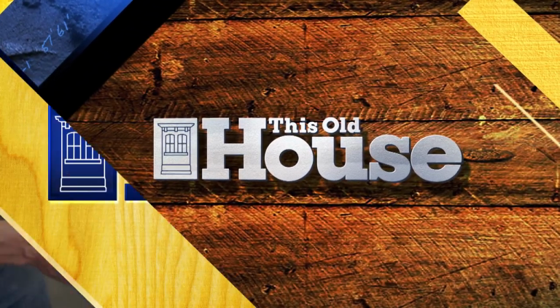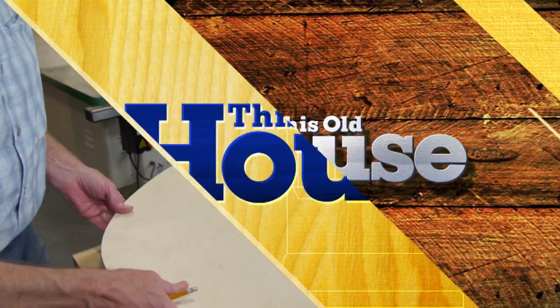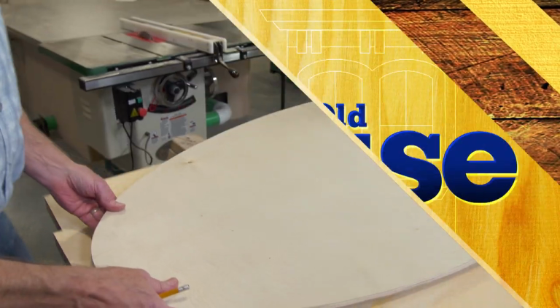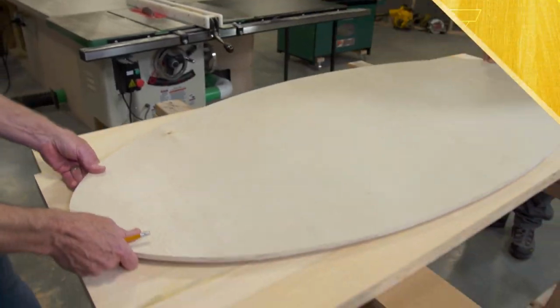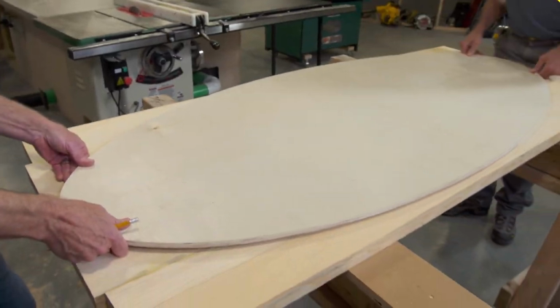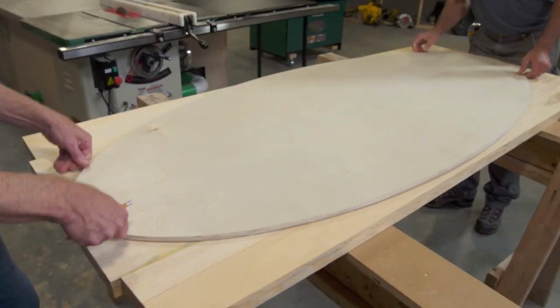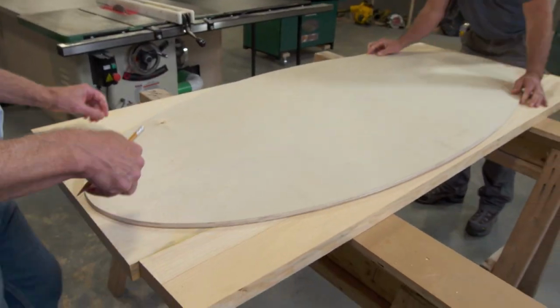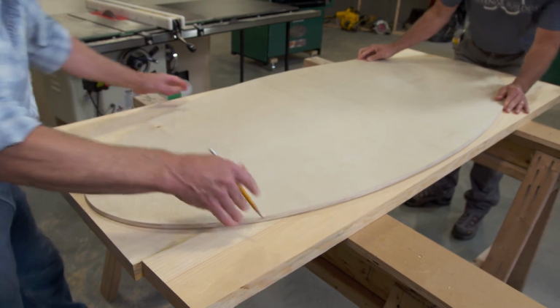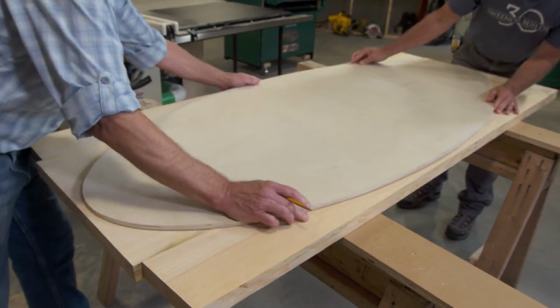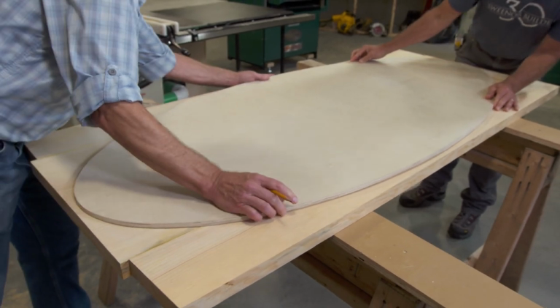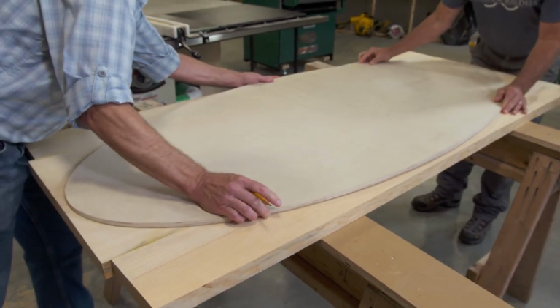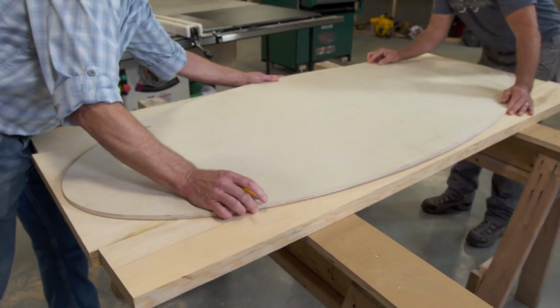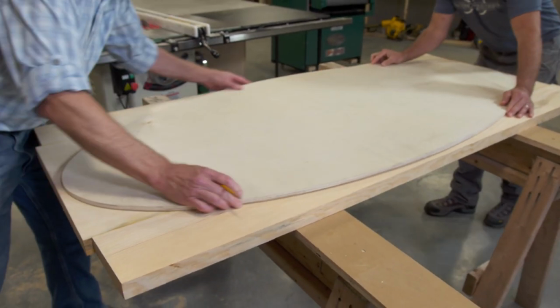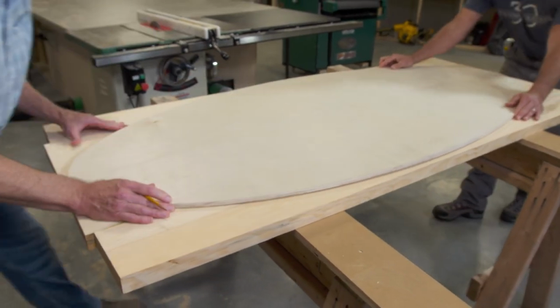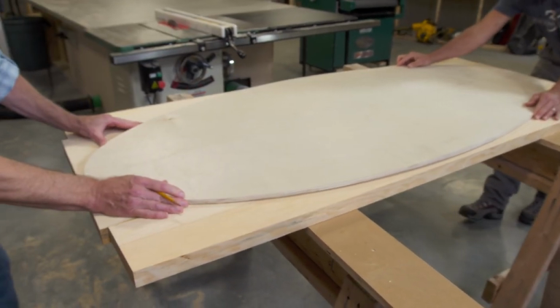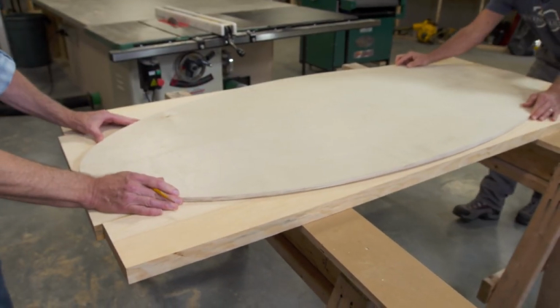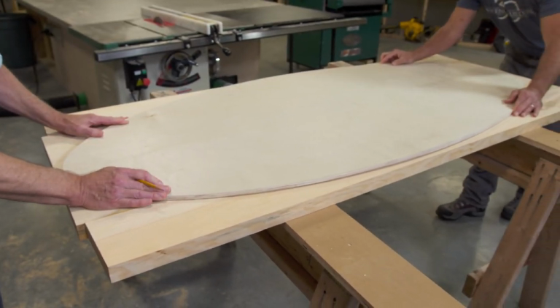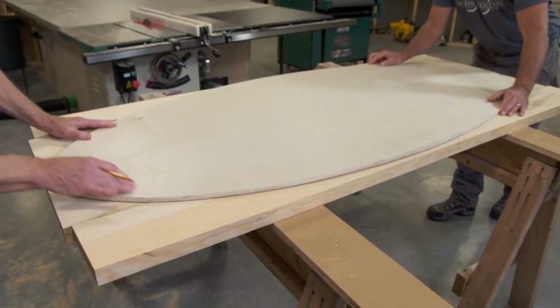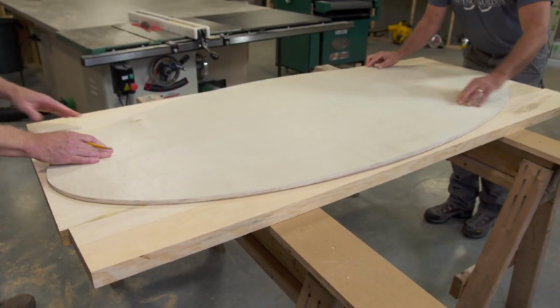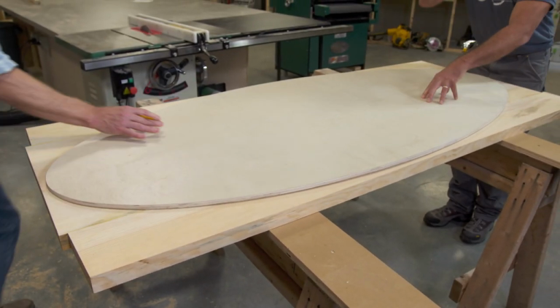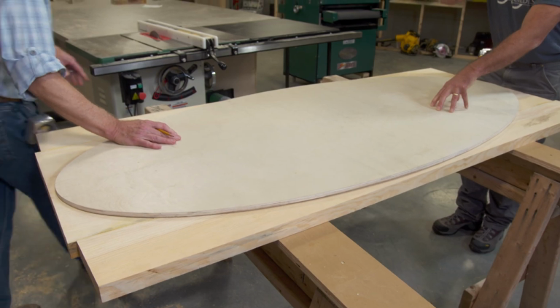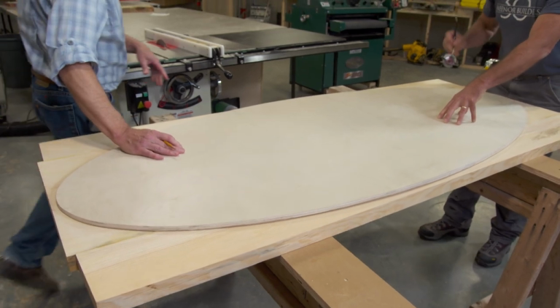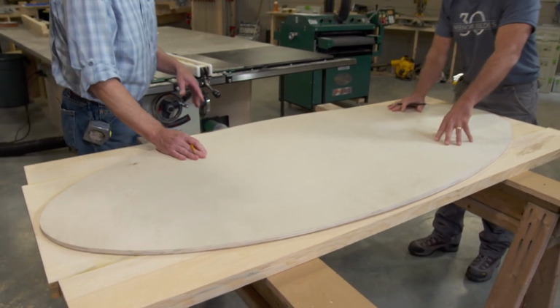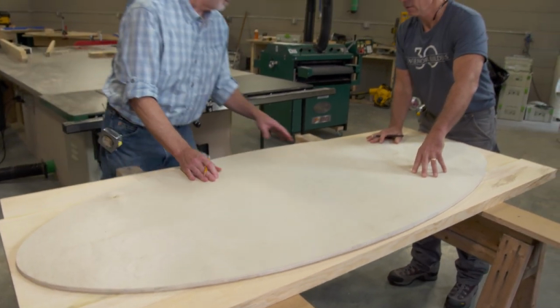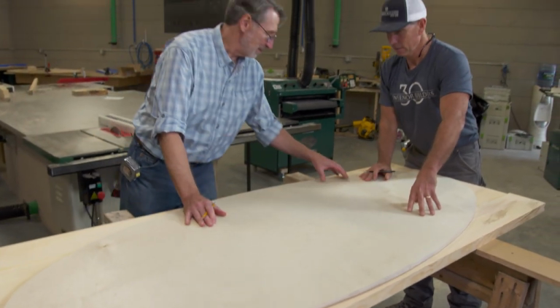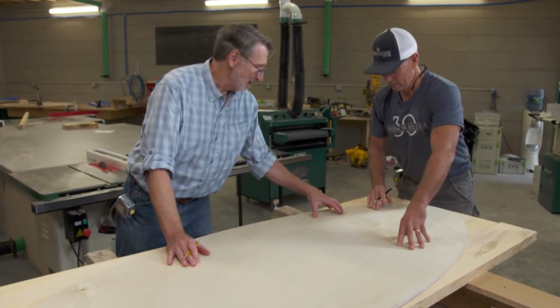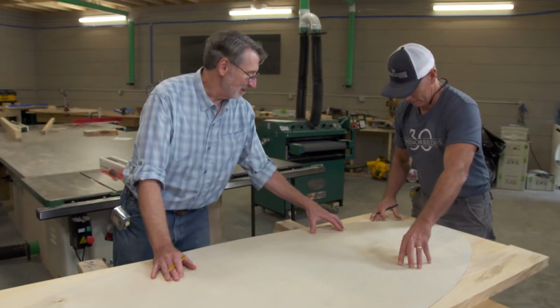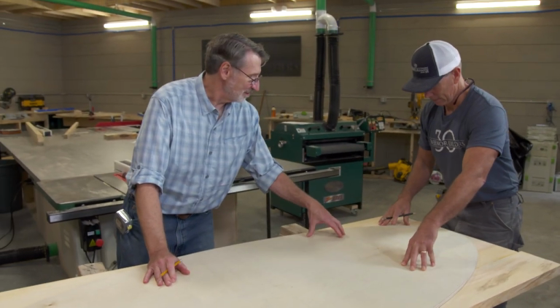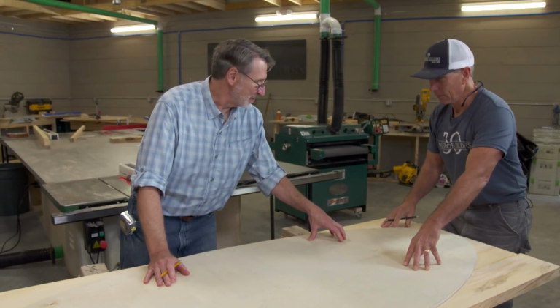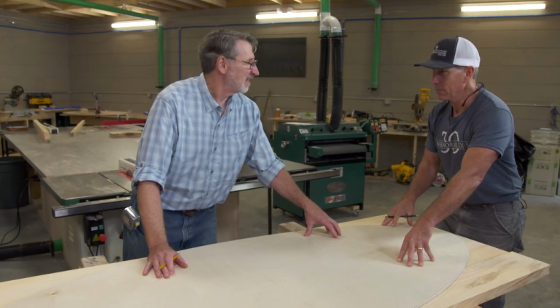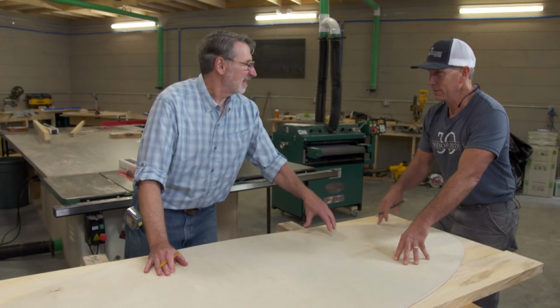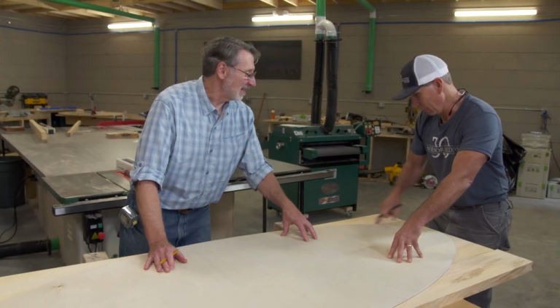I can put the template on top of the glue-up. Now we use the same template to make sure that we put those dominoes to do the joints inside.